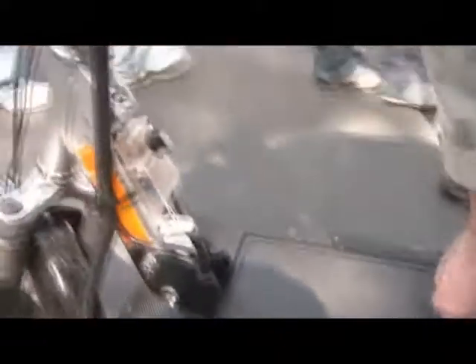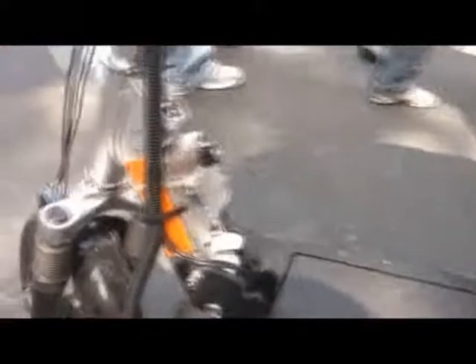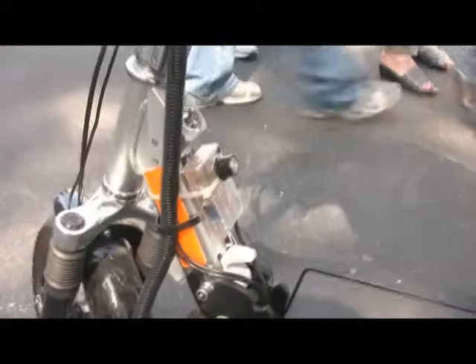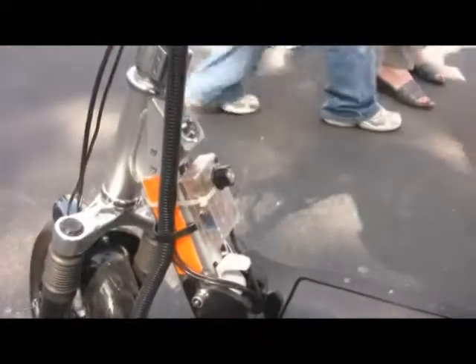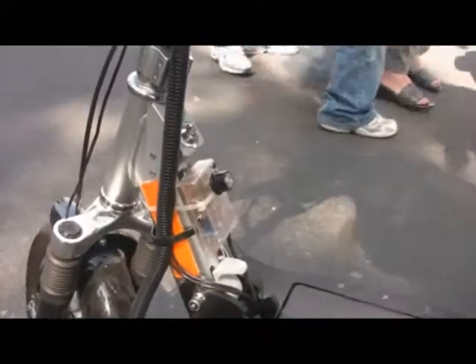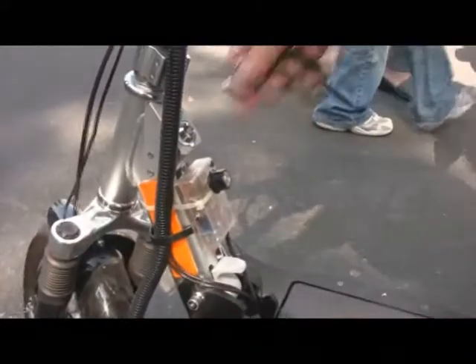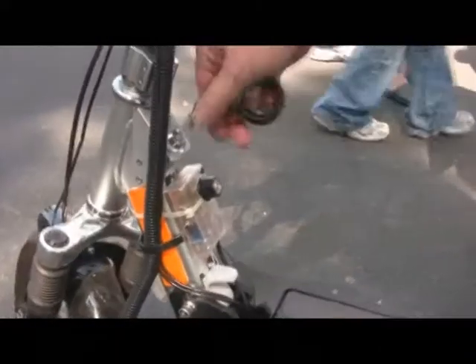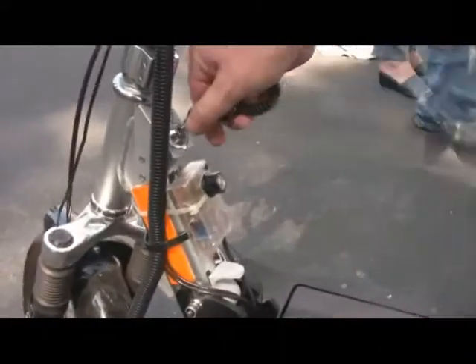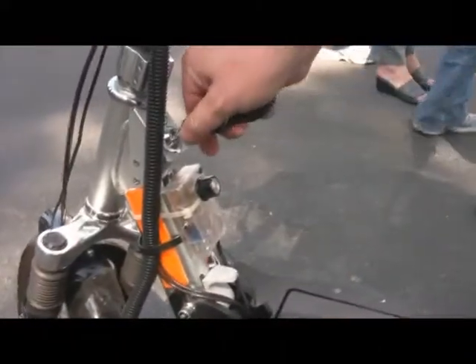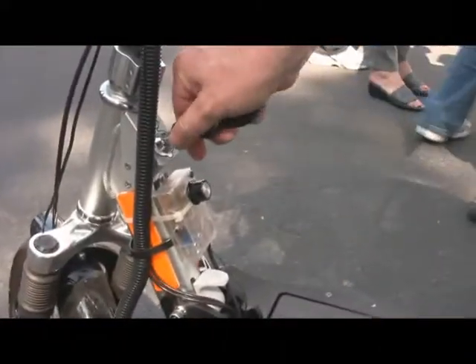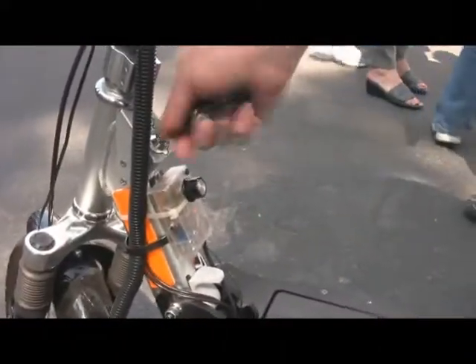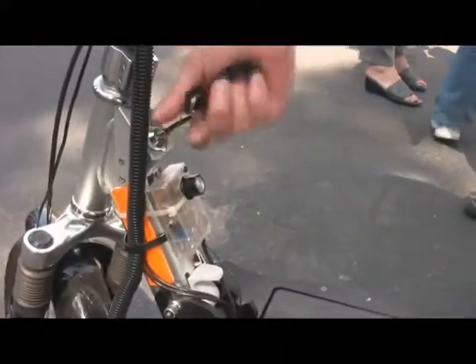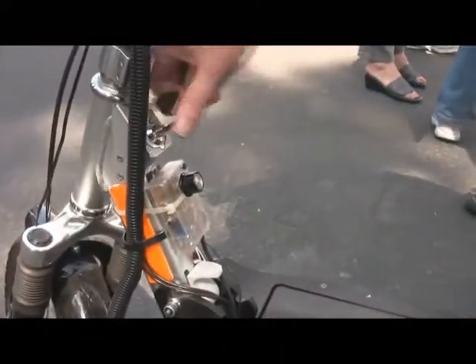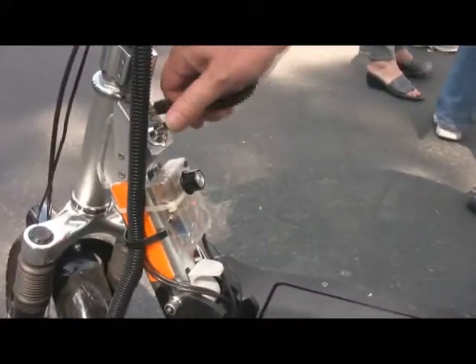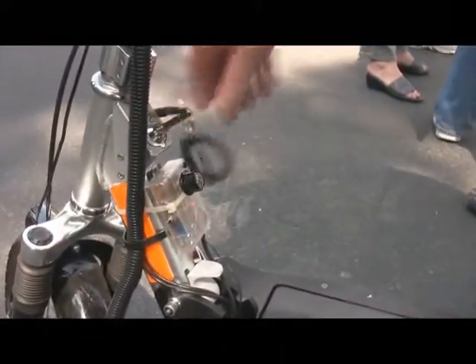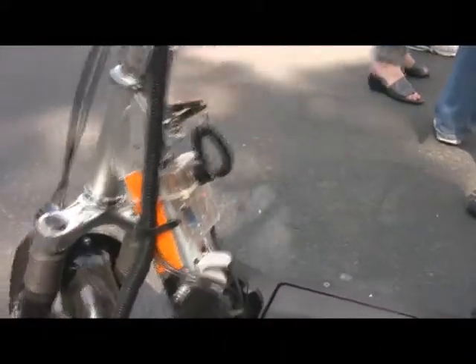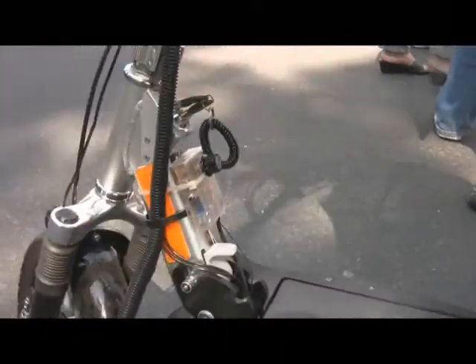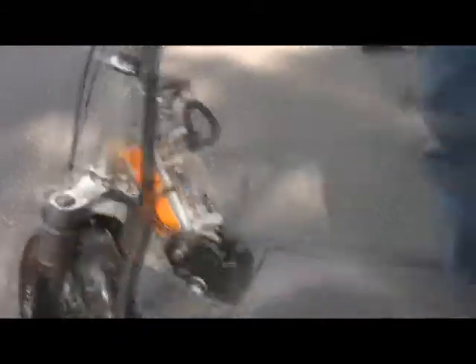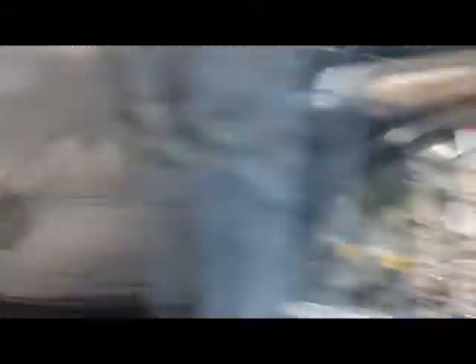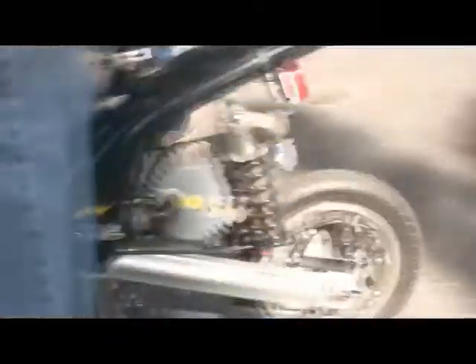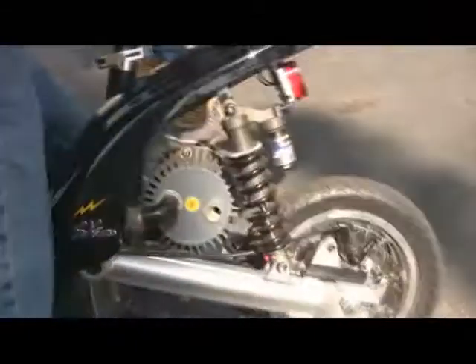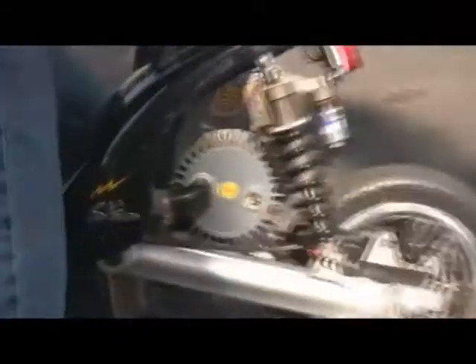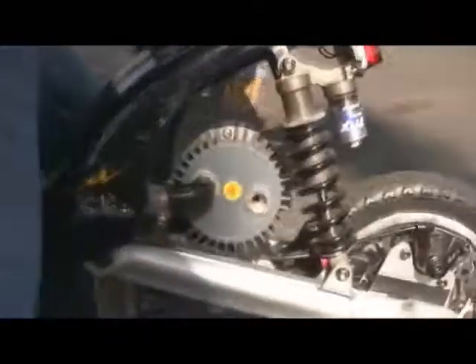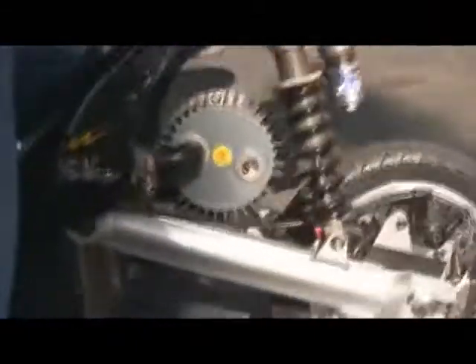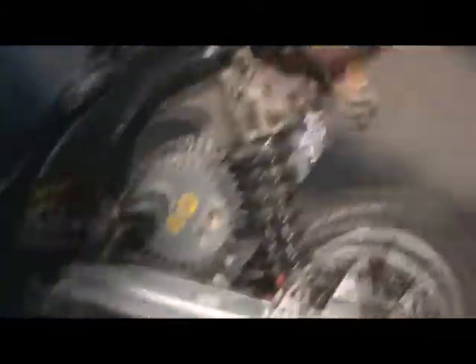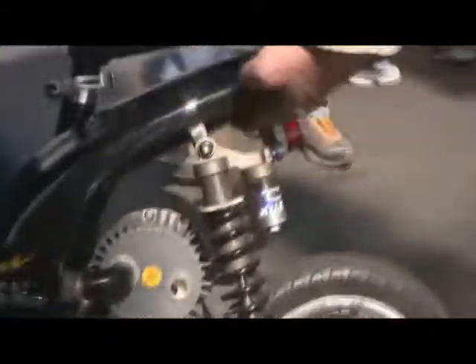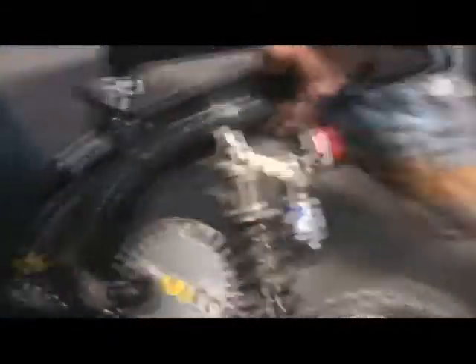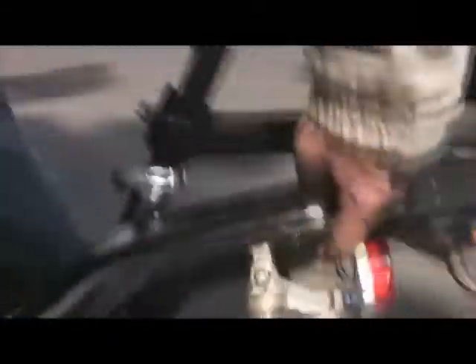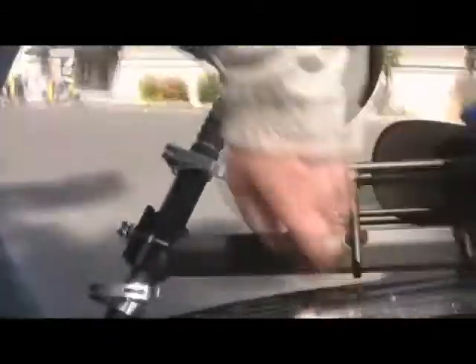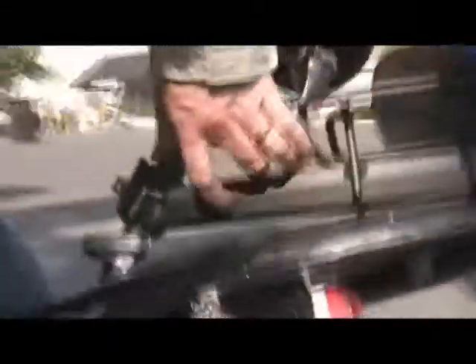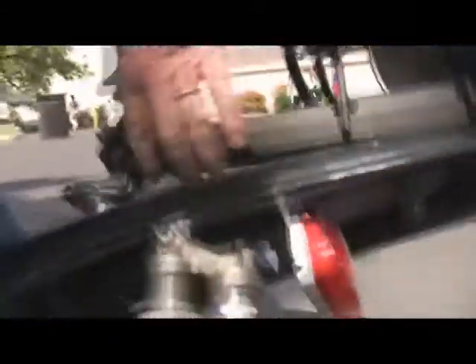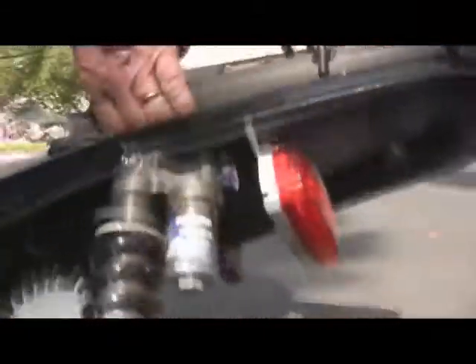And that current mode throttle. The adjustable limiter. The controllers up underneath there, under the seat.